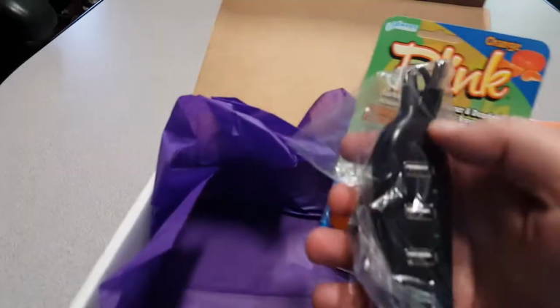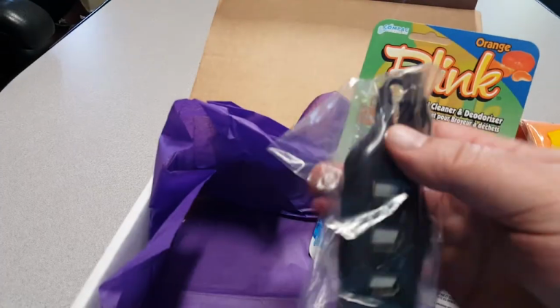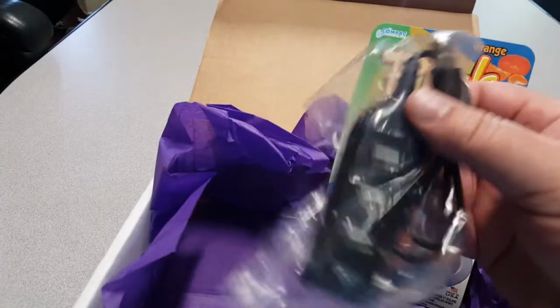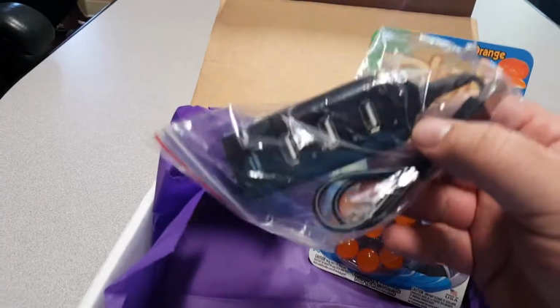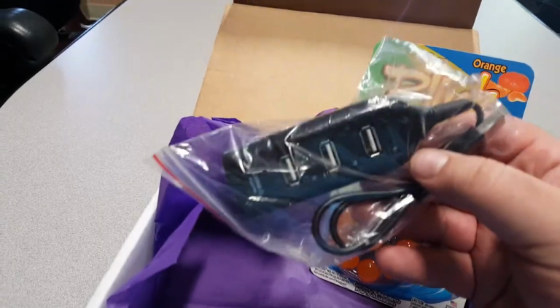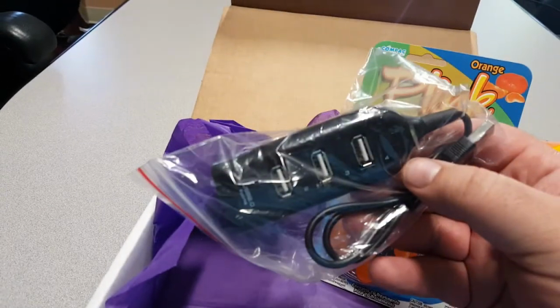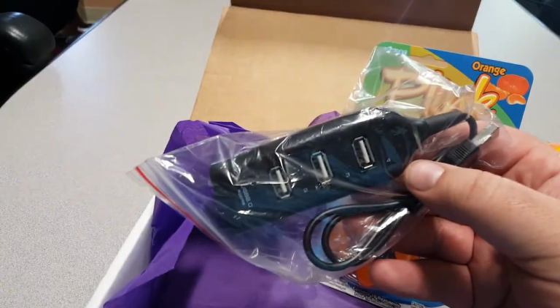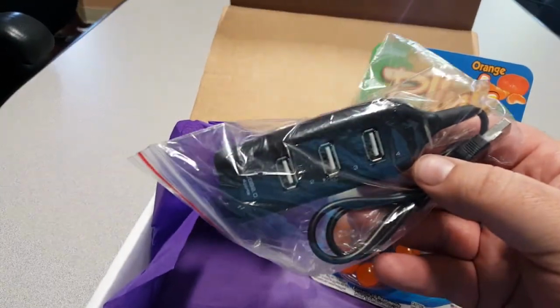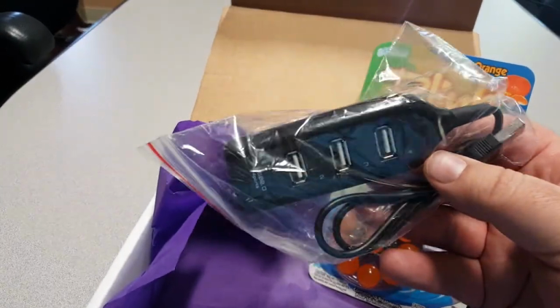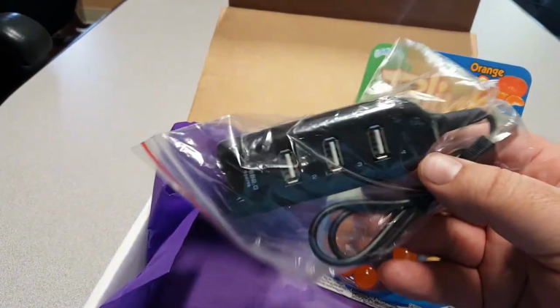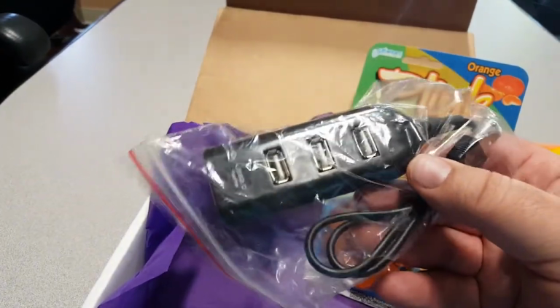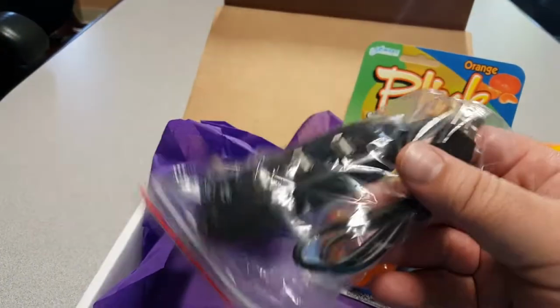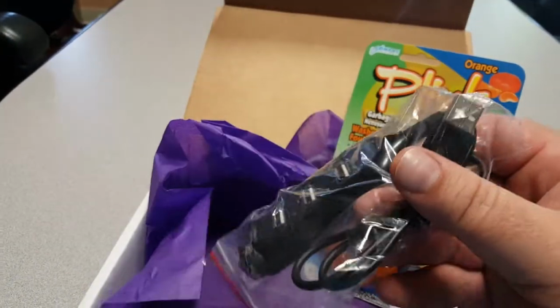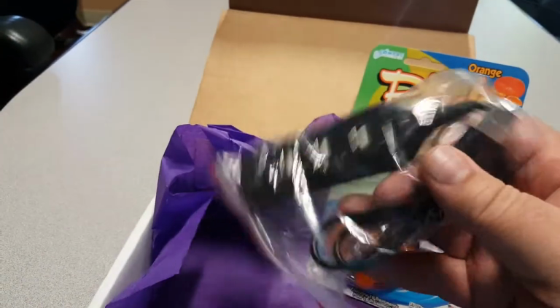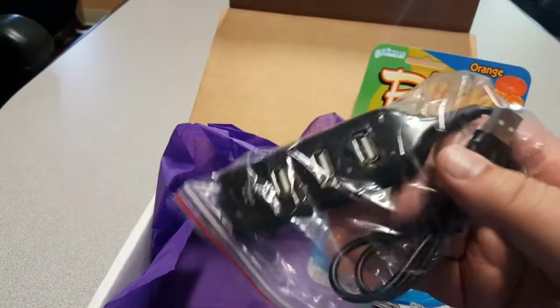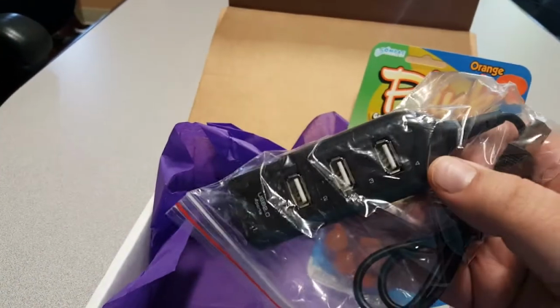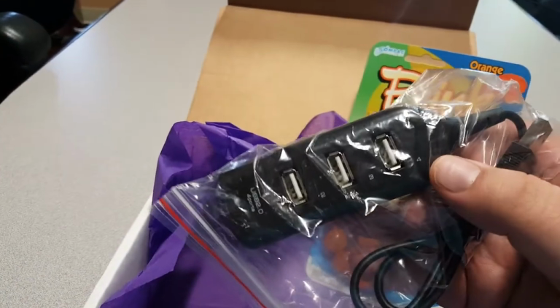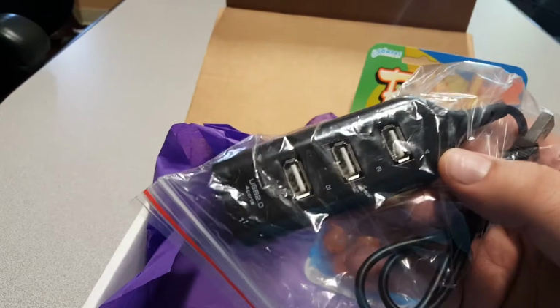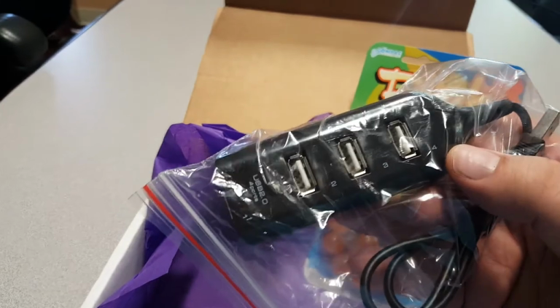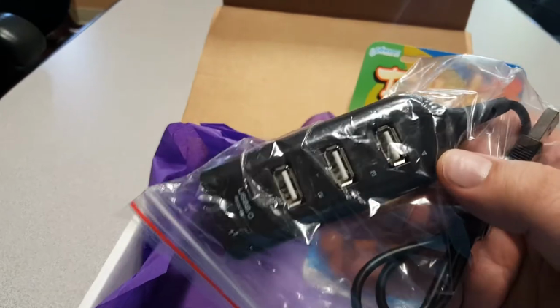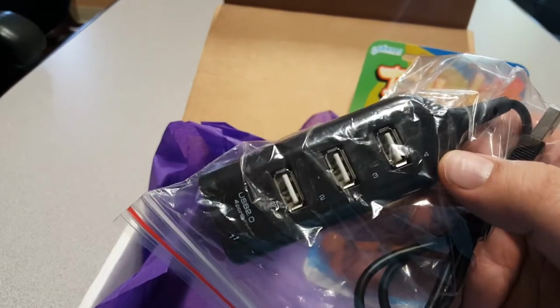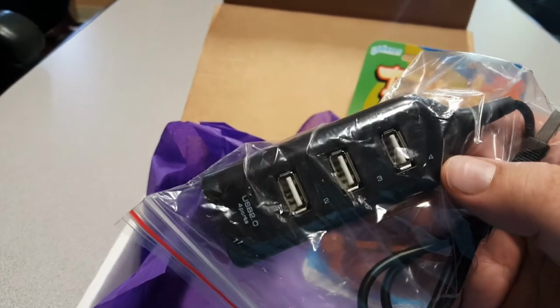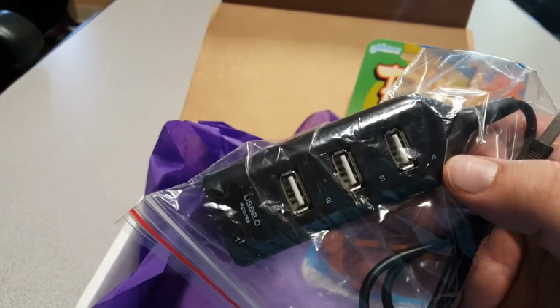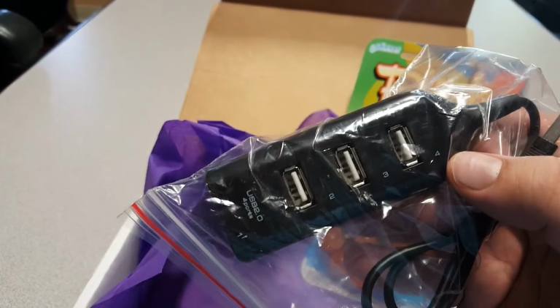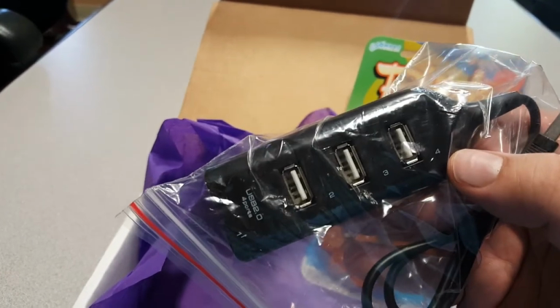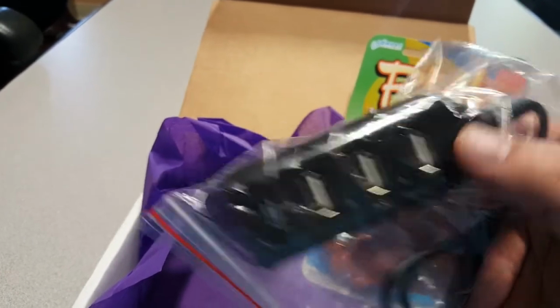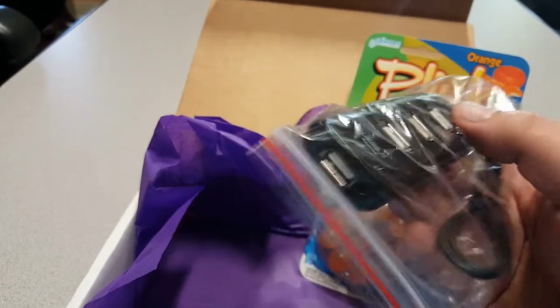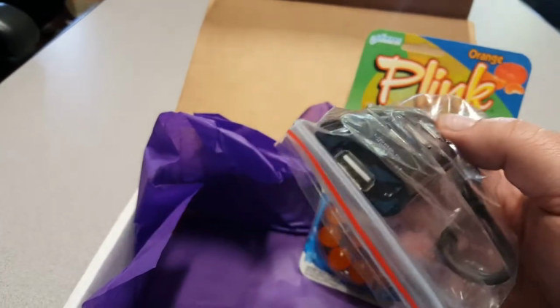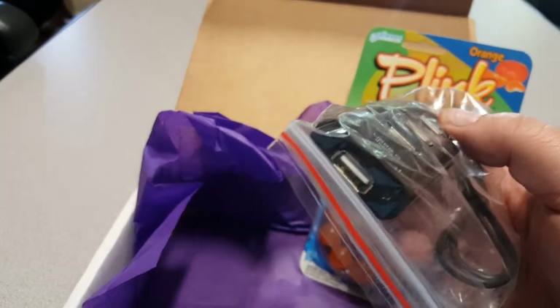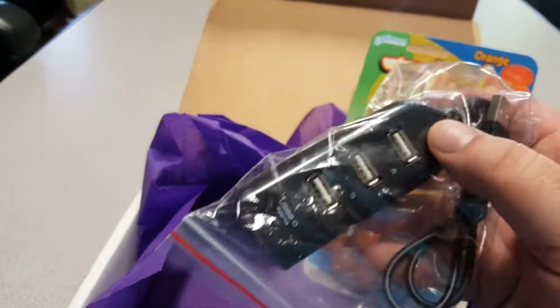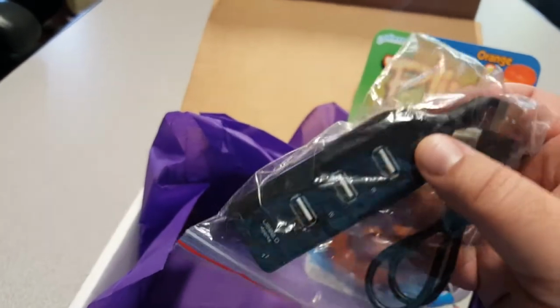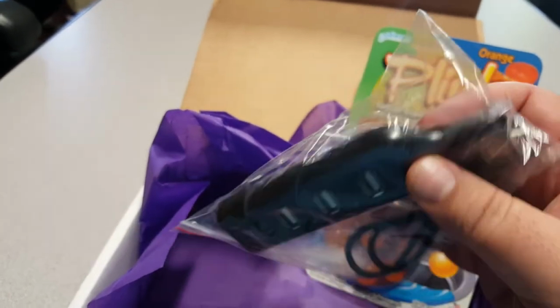A USB port — looks like it's a three-port additional hub. Not four ports.